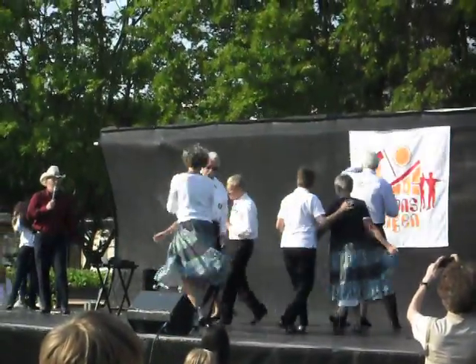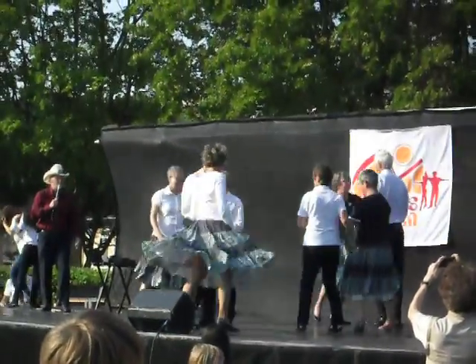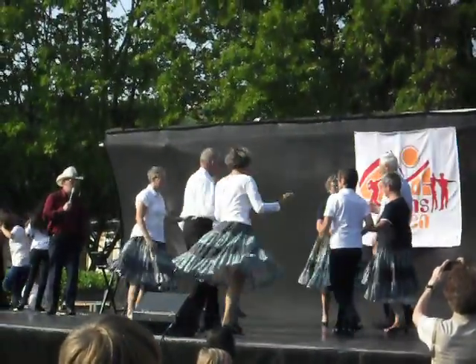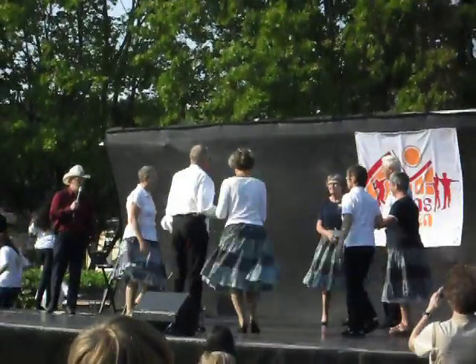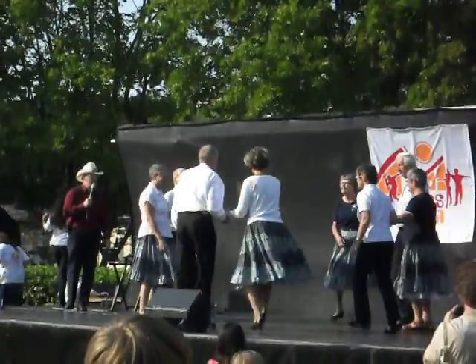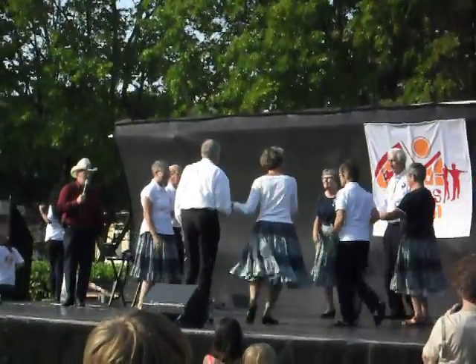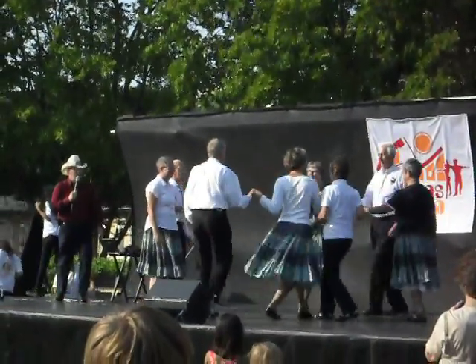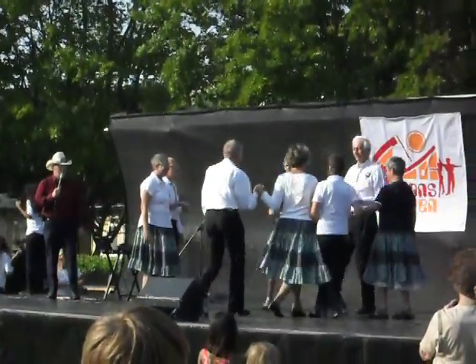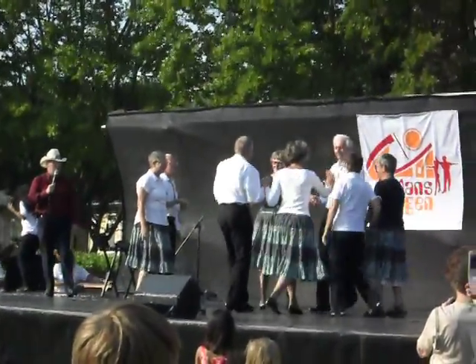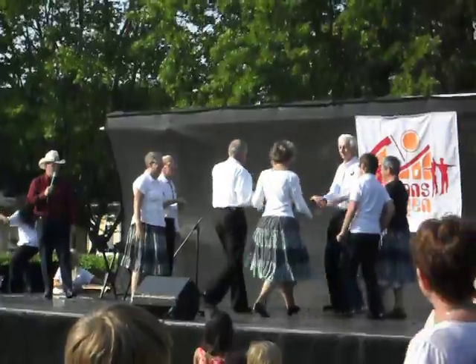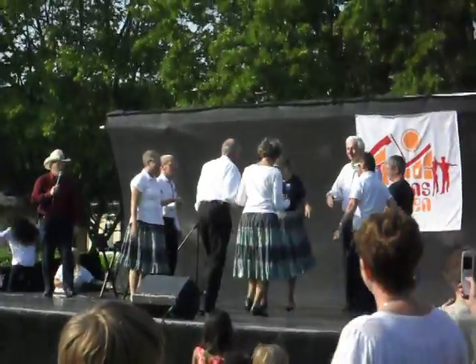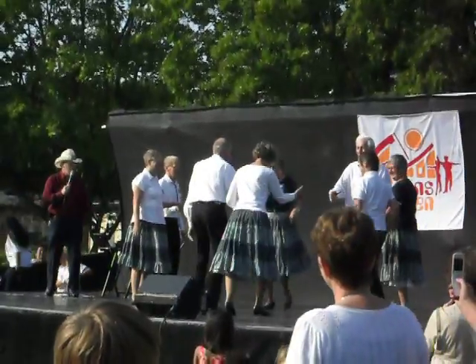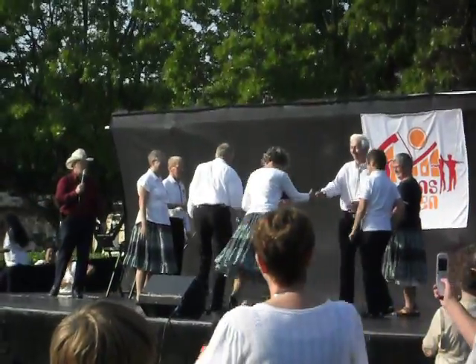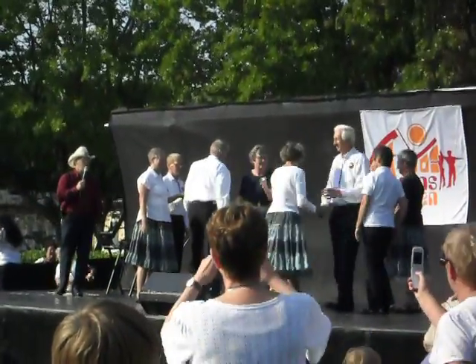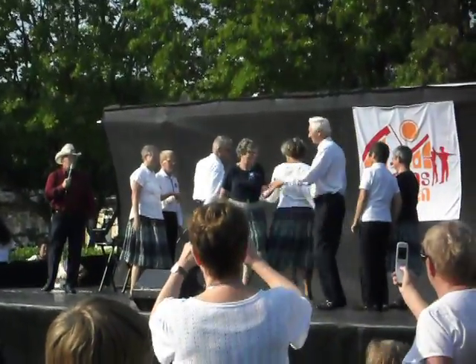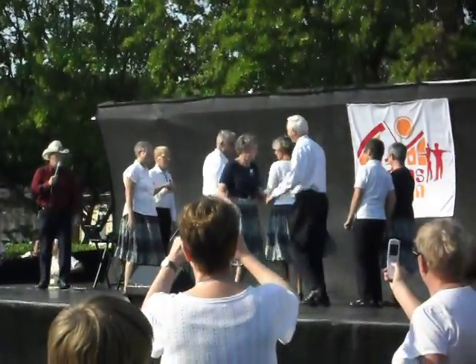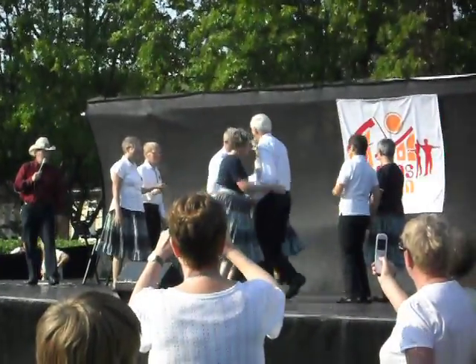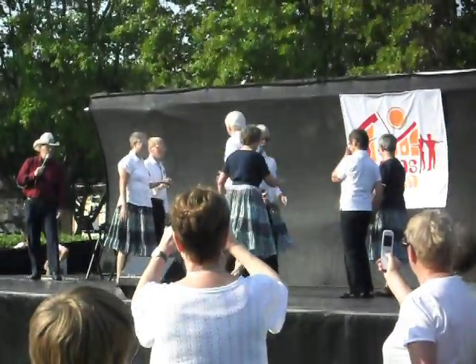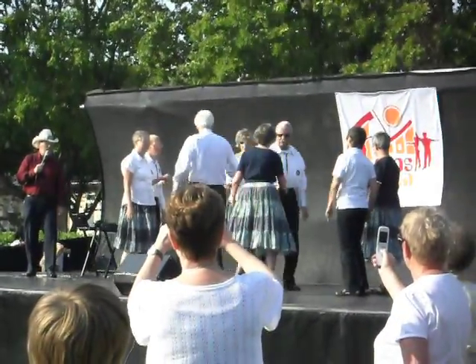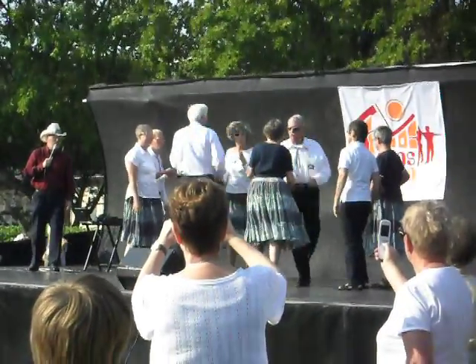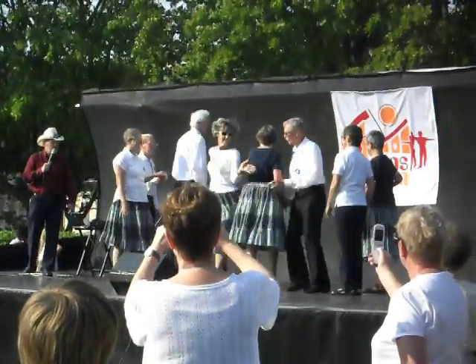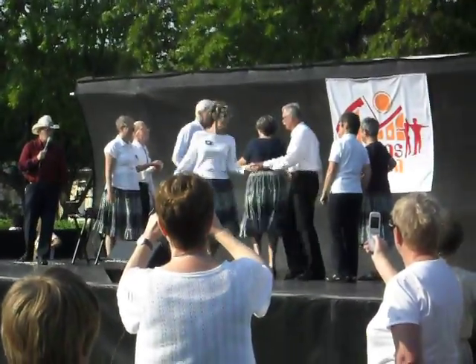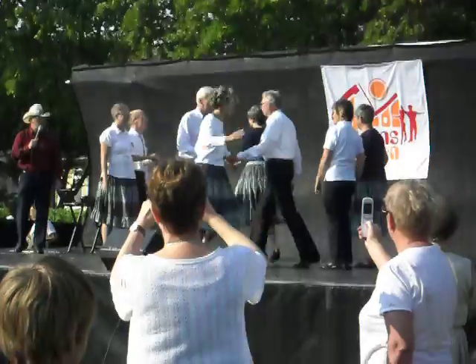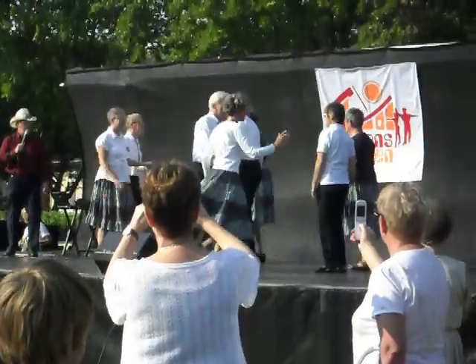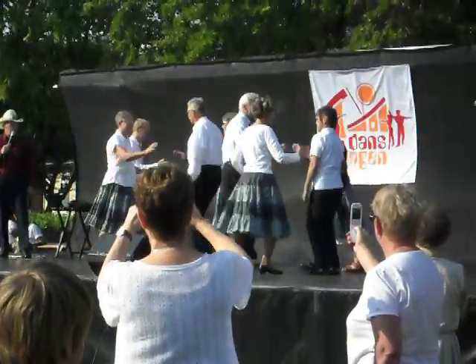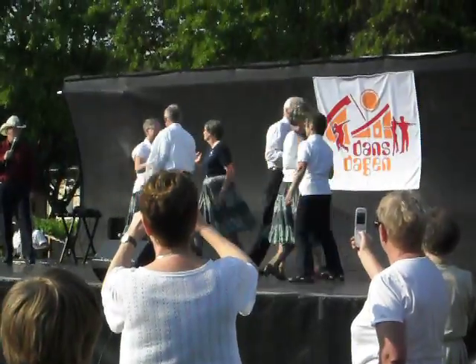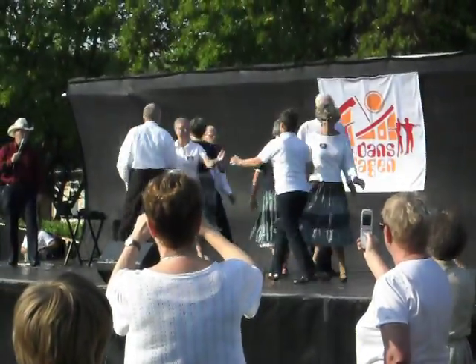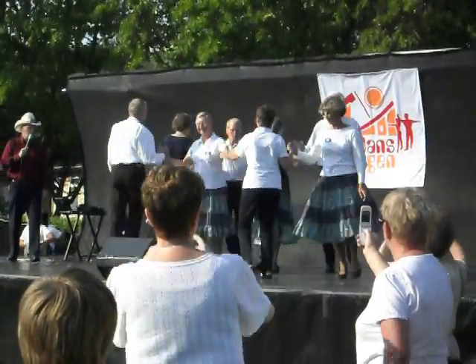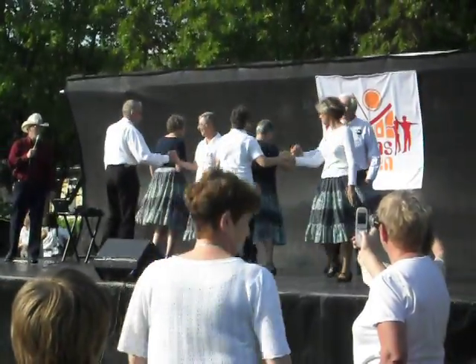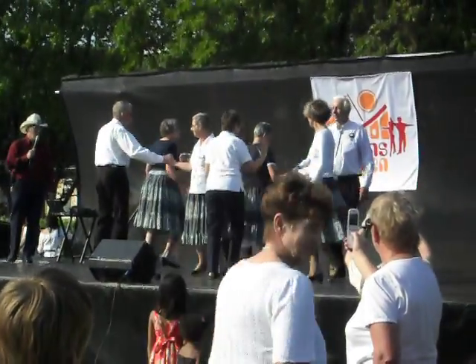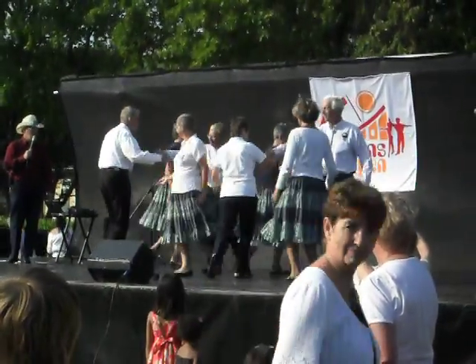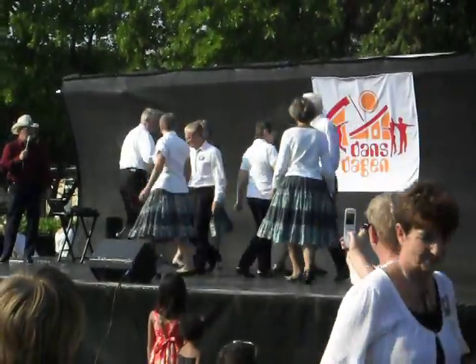Heads up to the middle and back. Square through four. Four hands around the floor and find the corner lady. Touch a quarter with your corner. Follow your neighbor and spread.